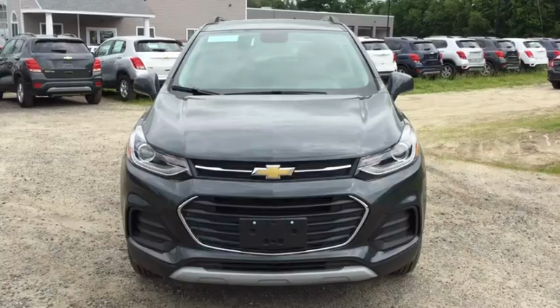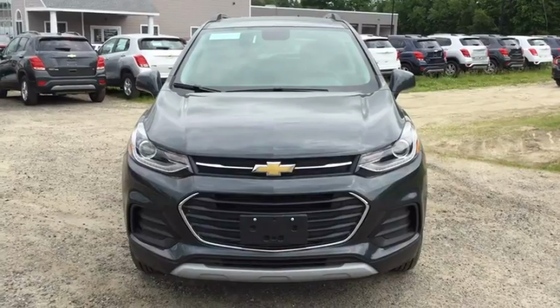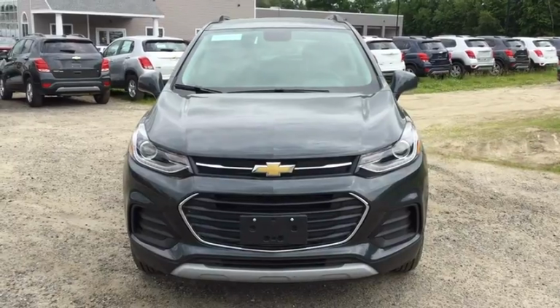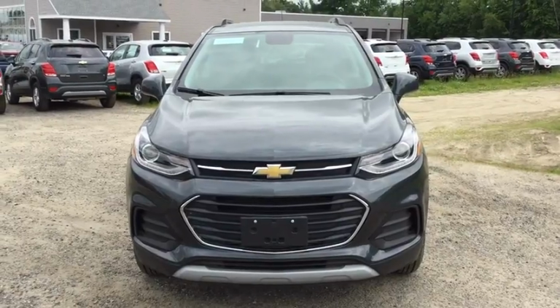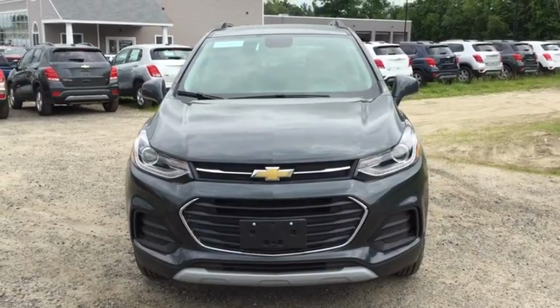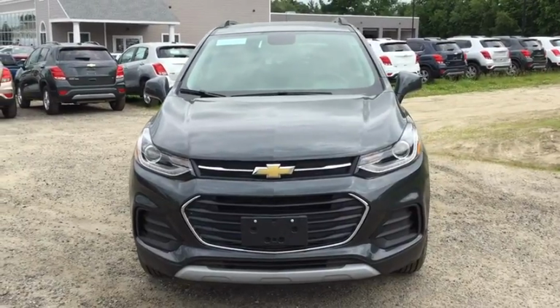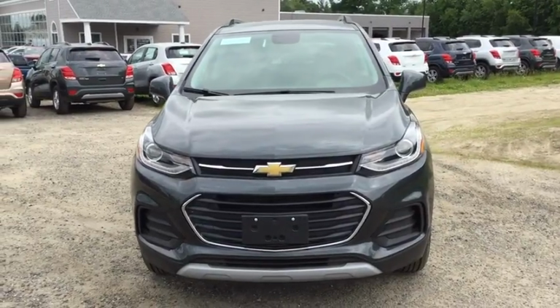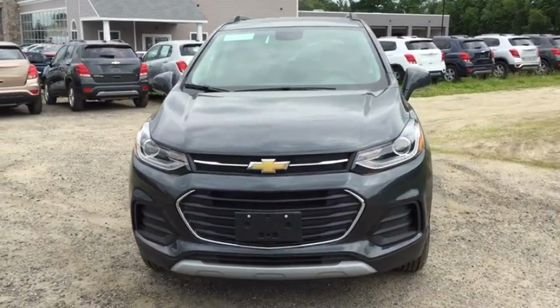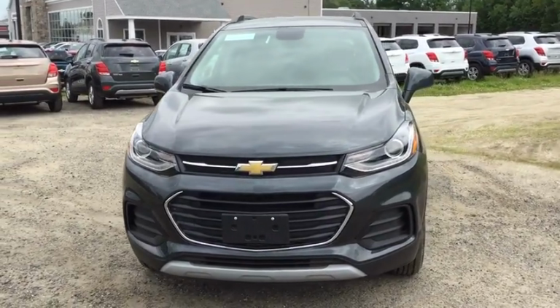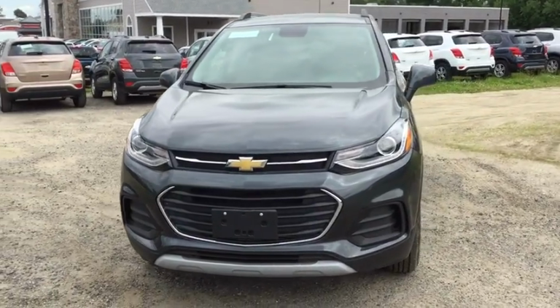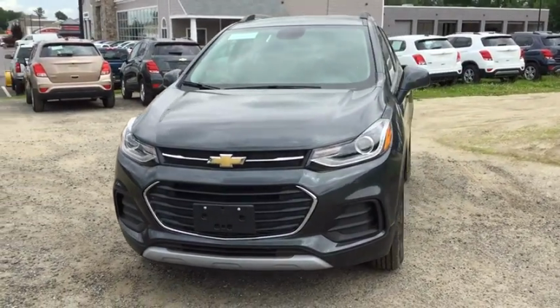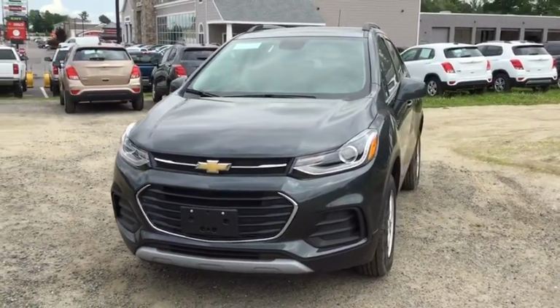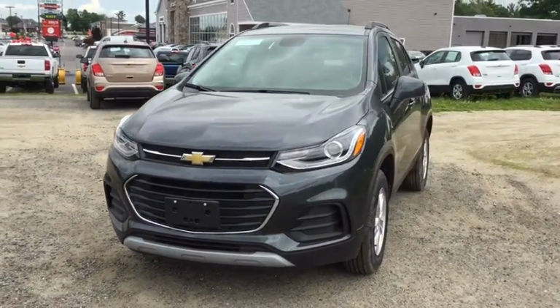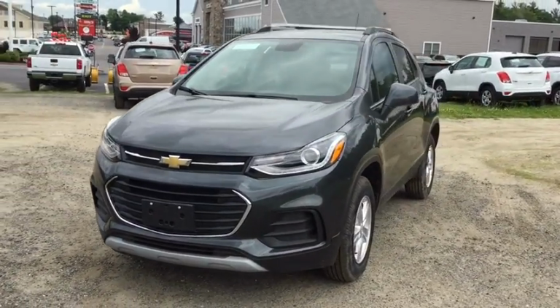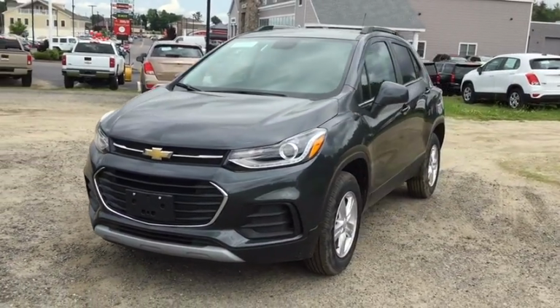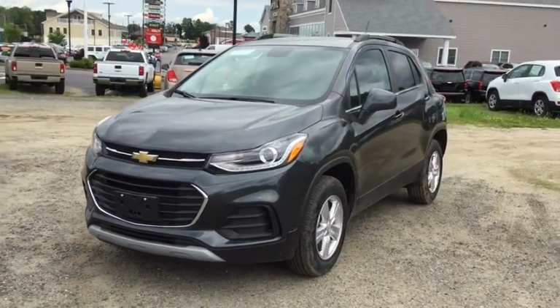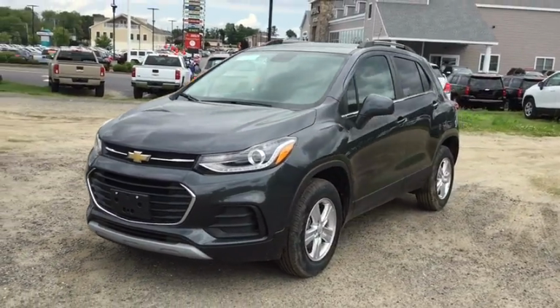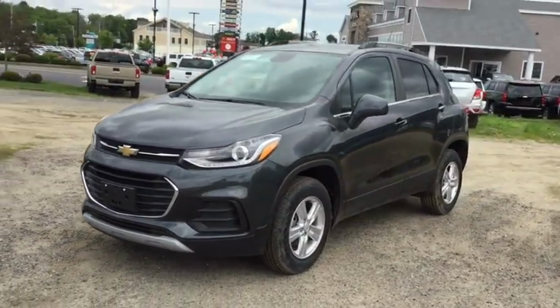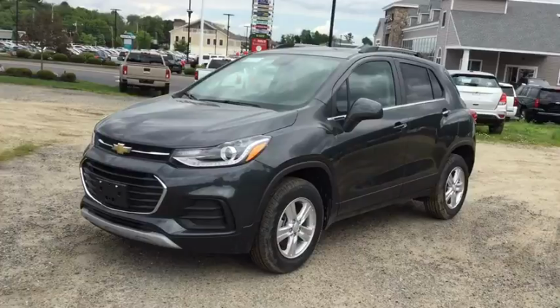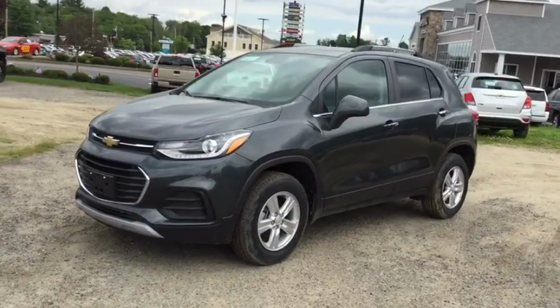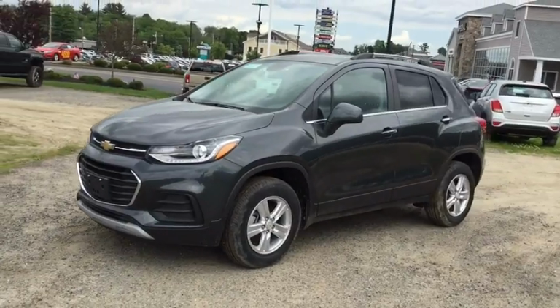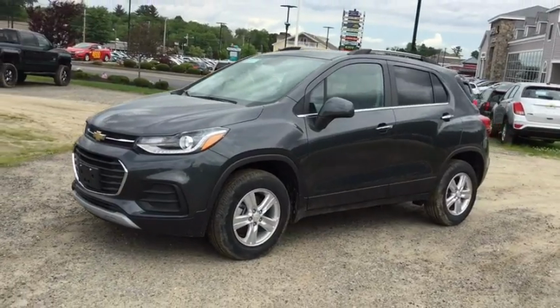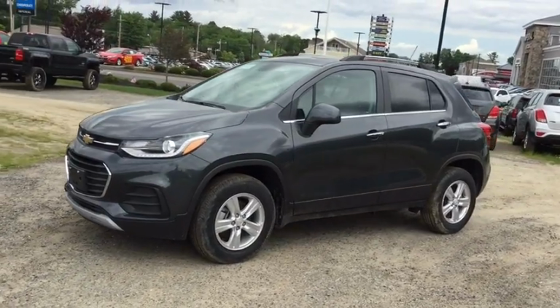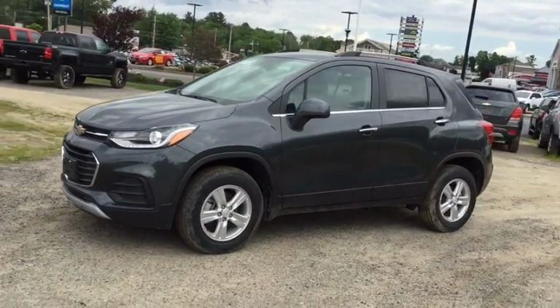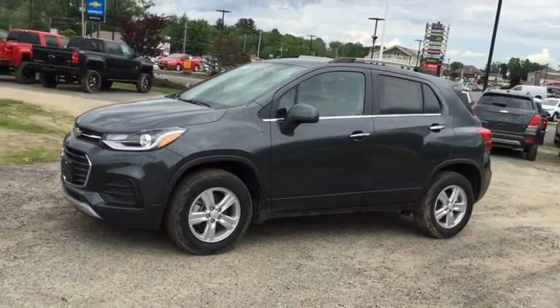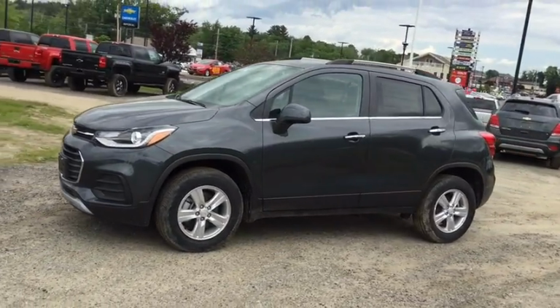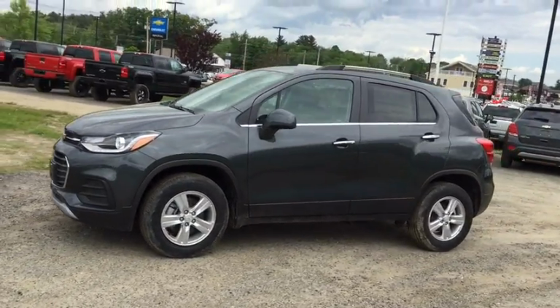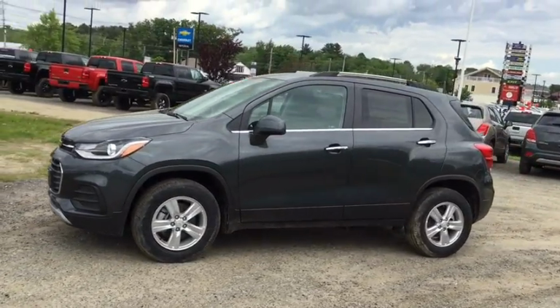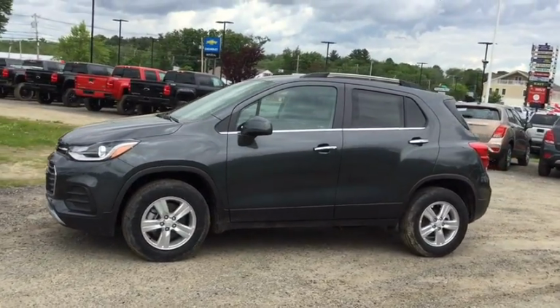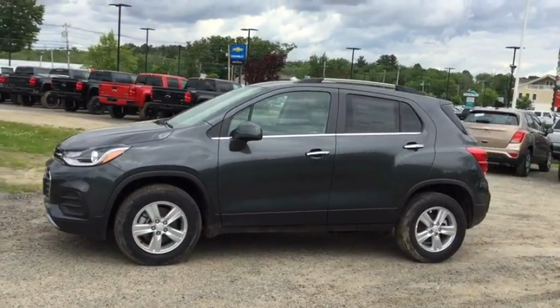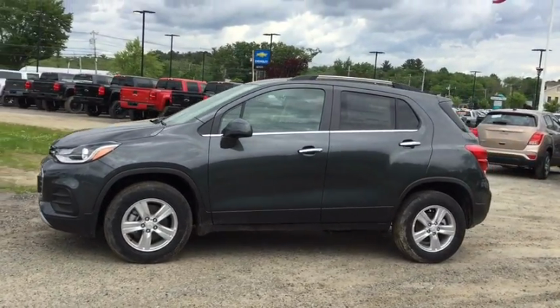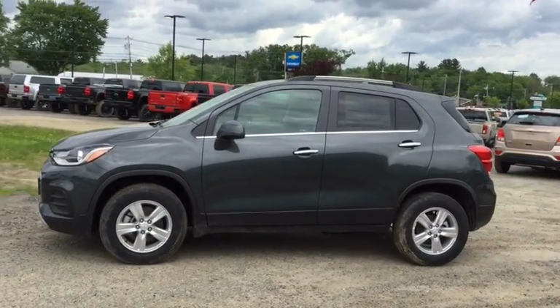The 2018 Chevrolet Trax. The Trax is tiny on the outside but remarkably spacious within. It comes with a clean and modern interior.